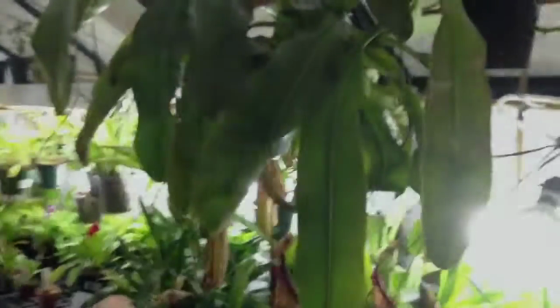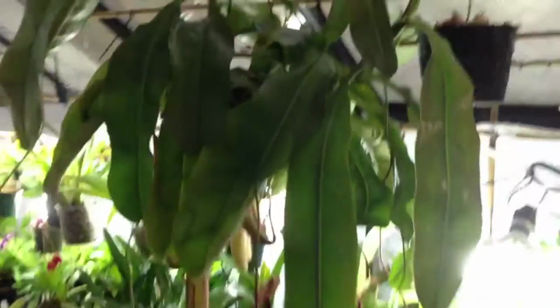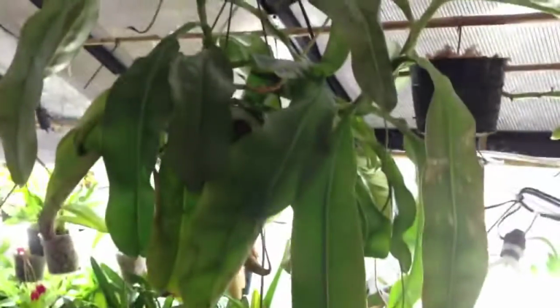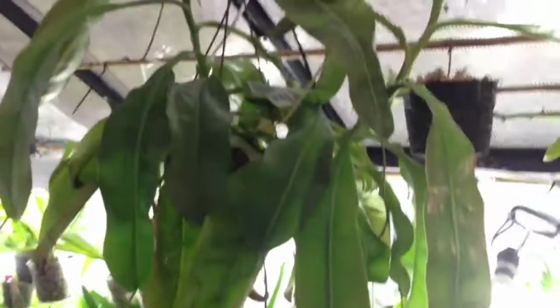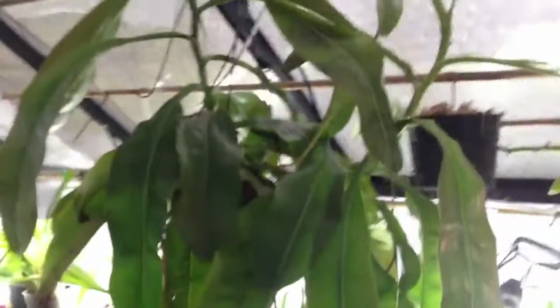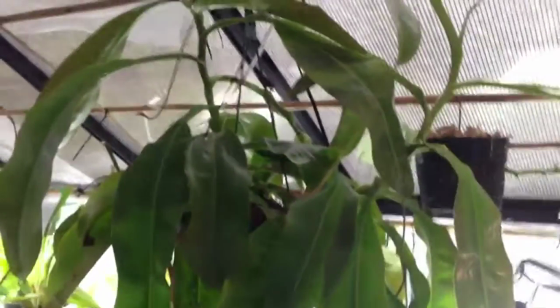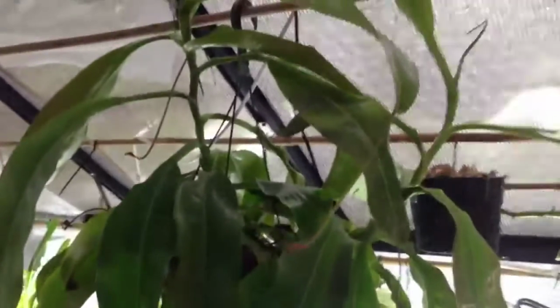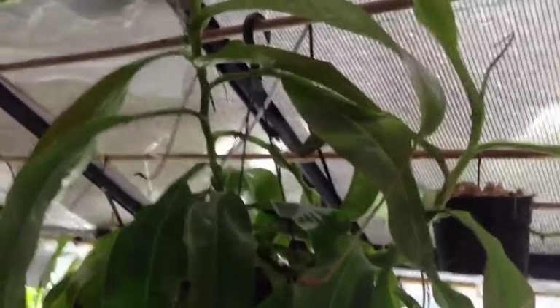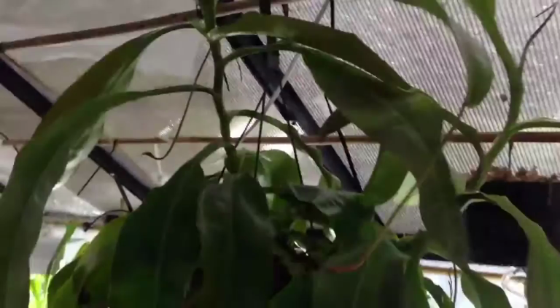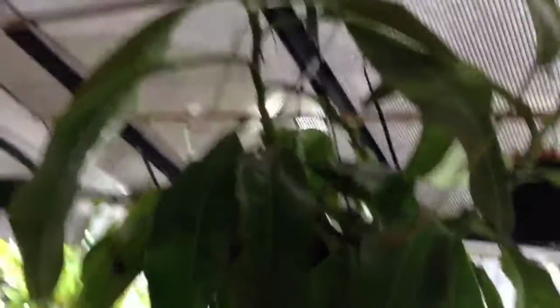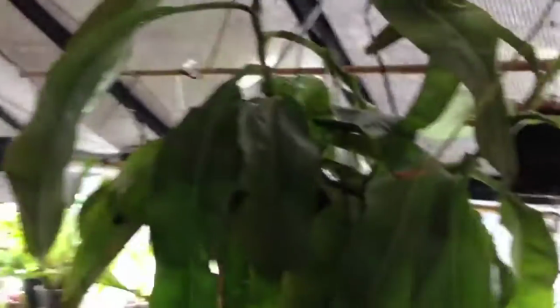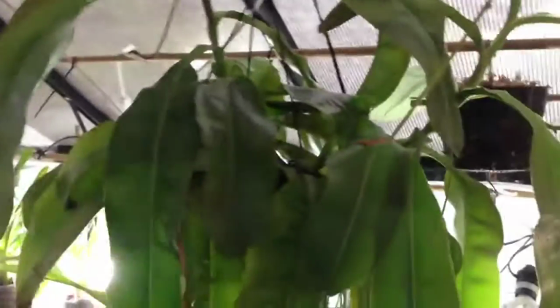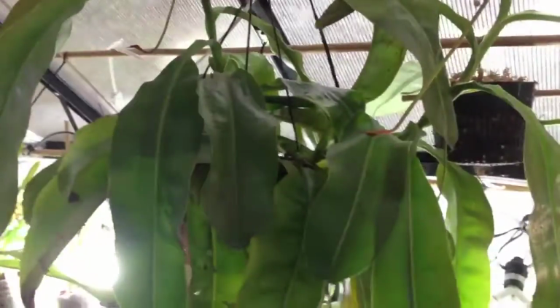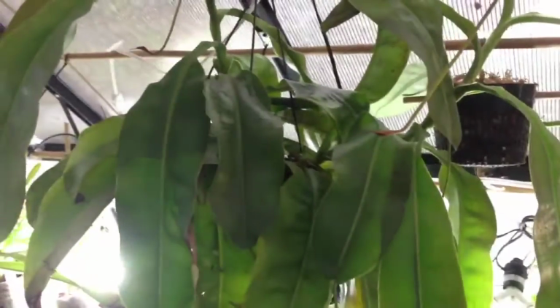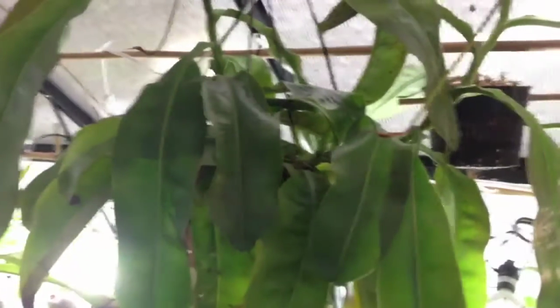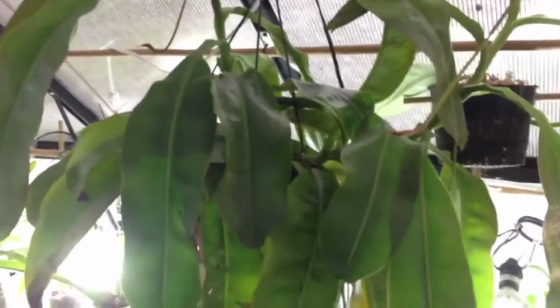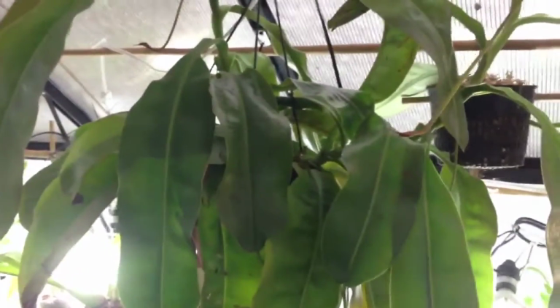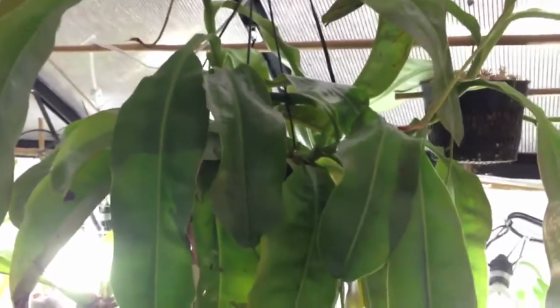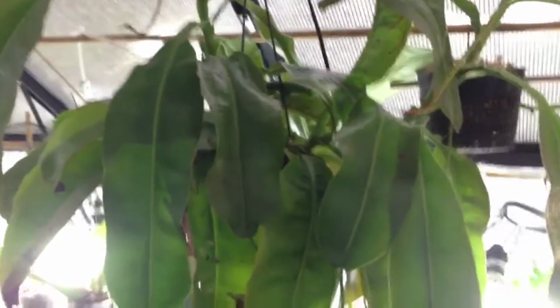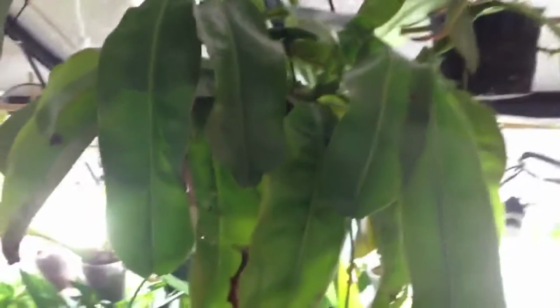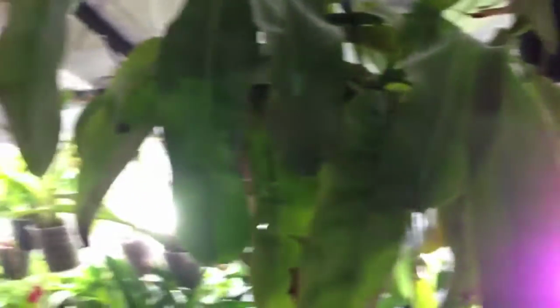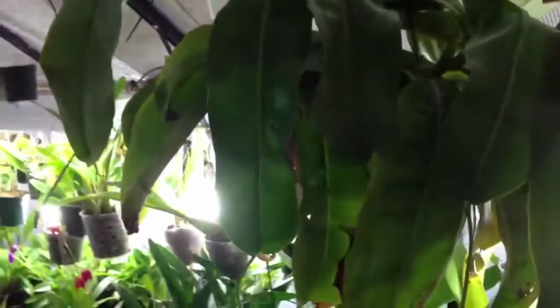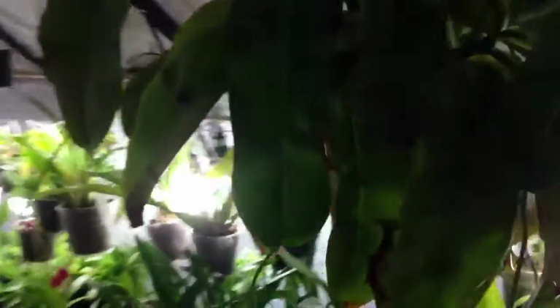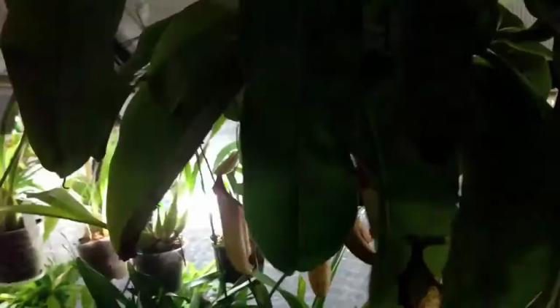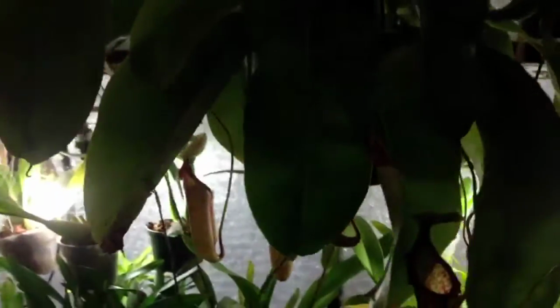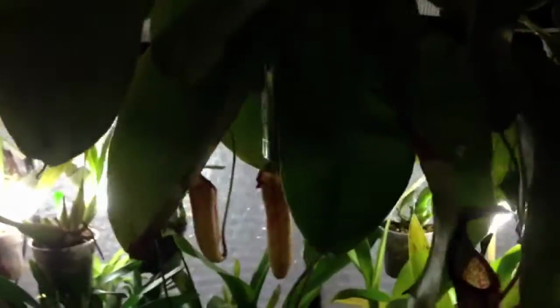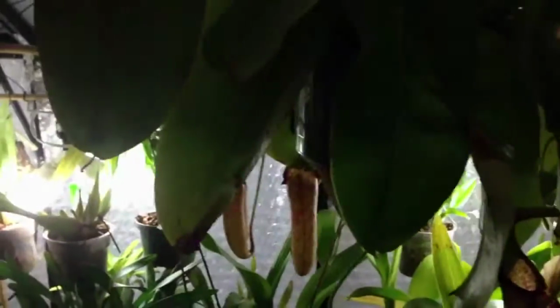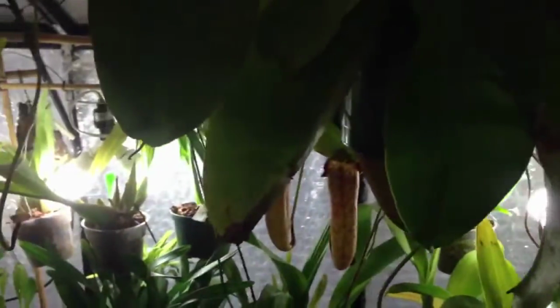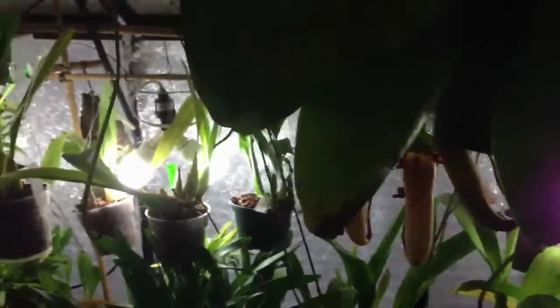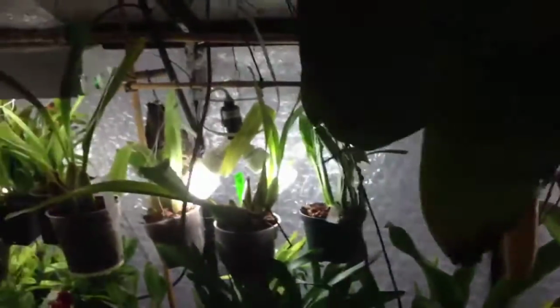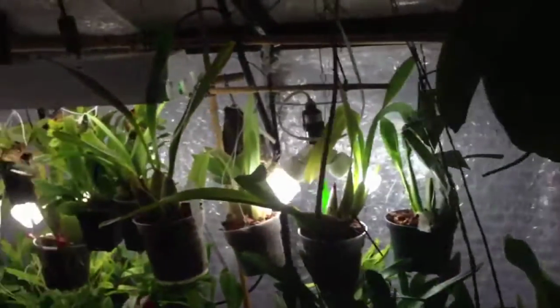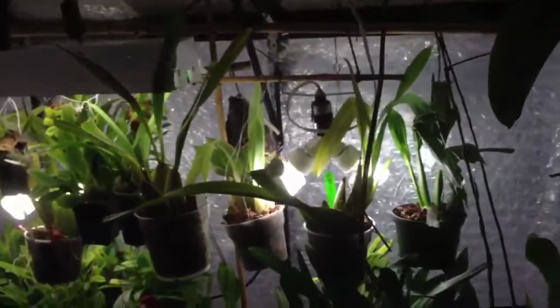This is just a quick video to show you my Nepenthes maxima. It's in the greenhouse now for the winter. The greenhouse does have supplemental lighting for most plants.